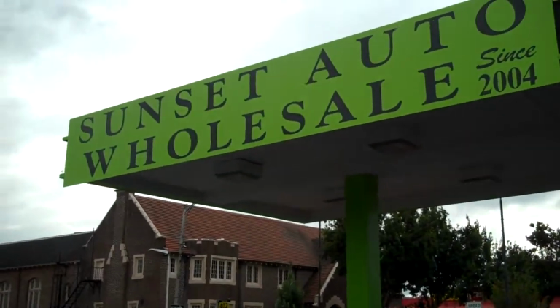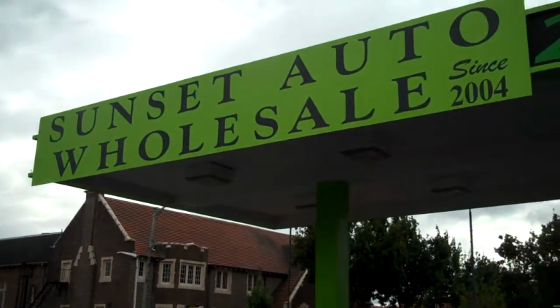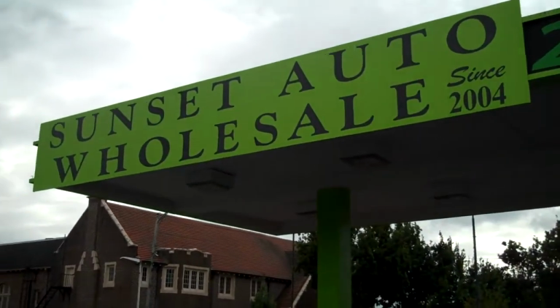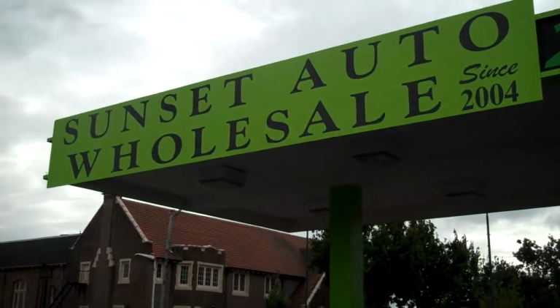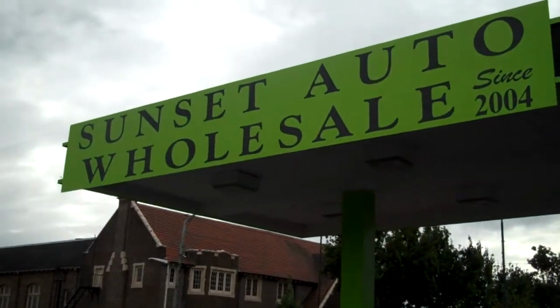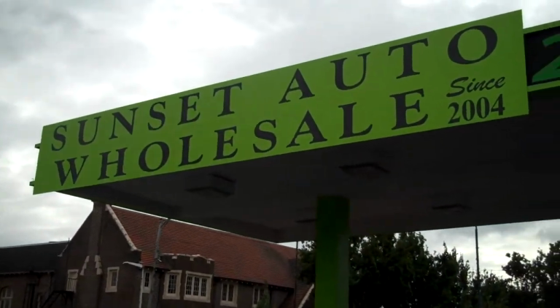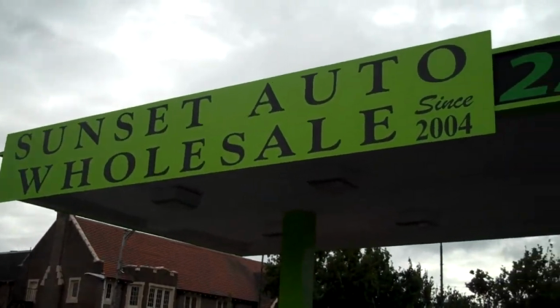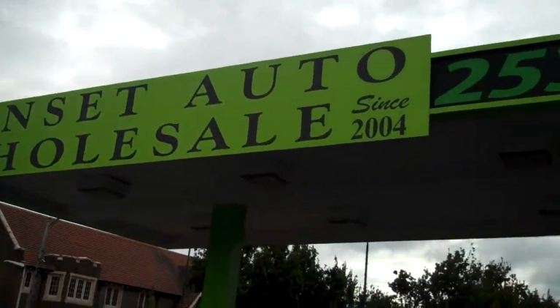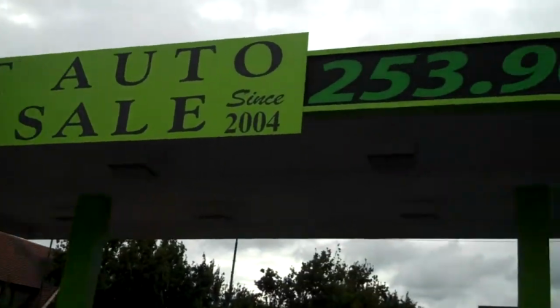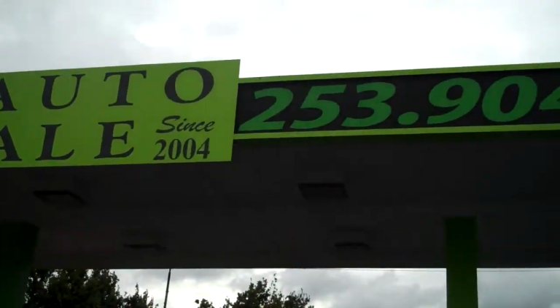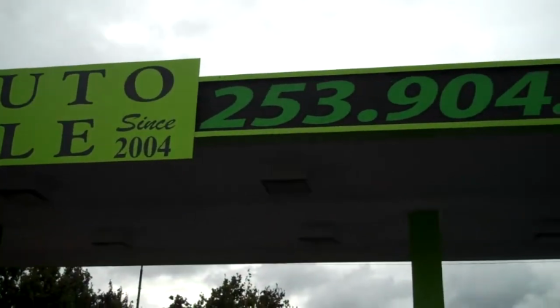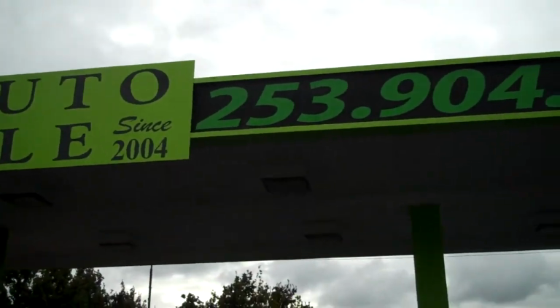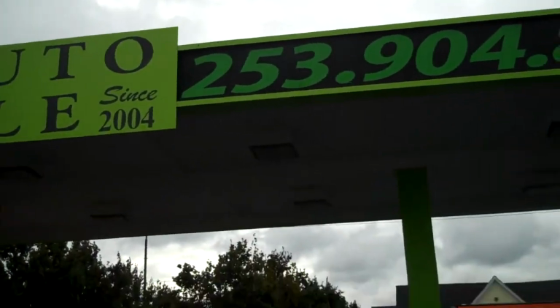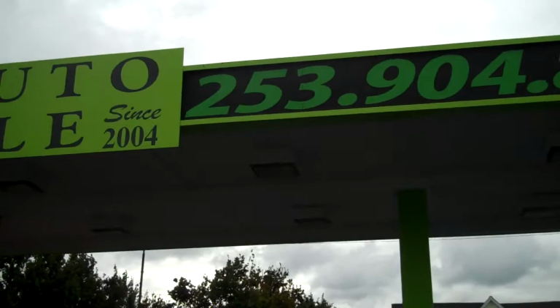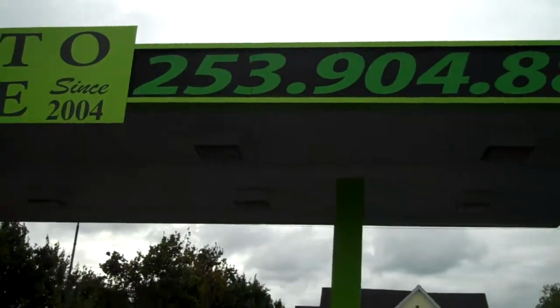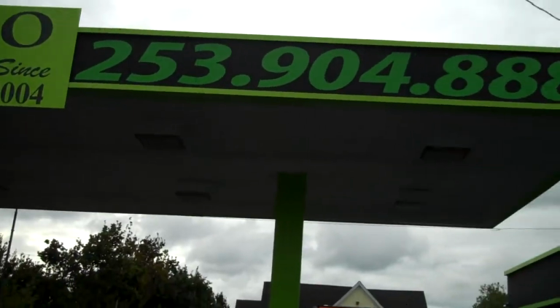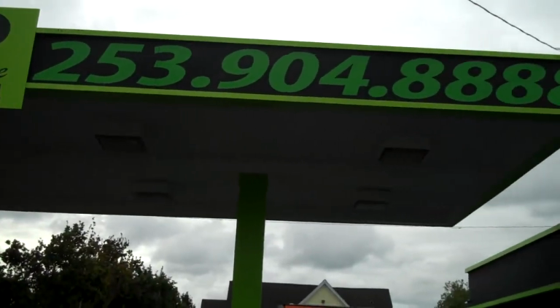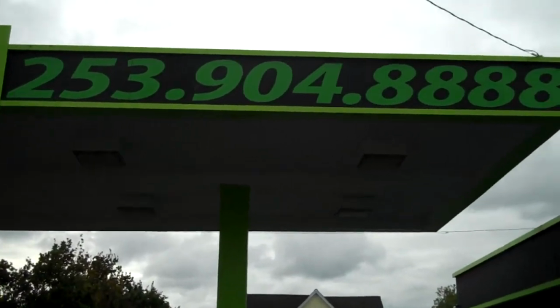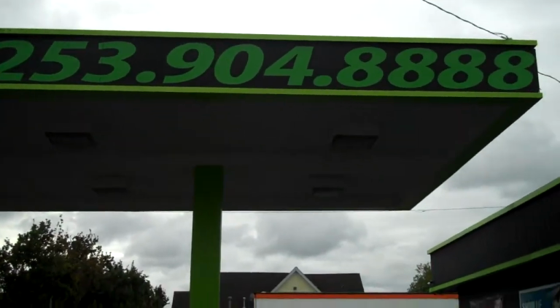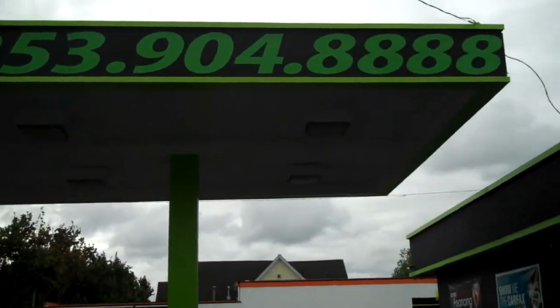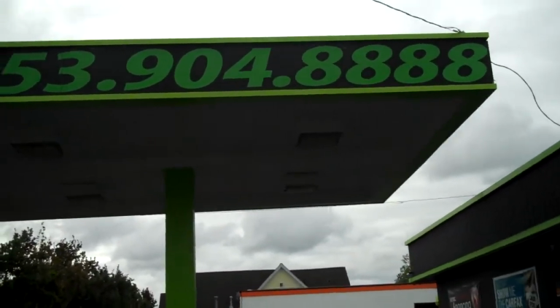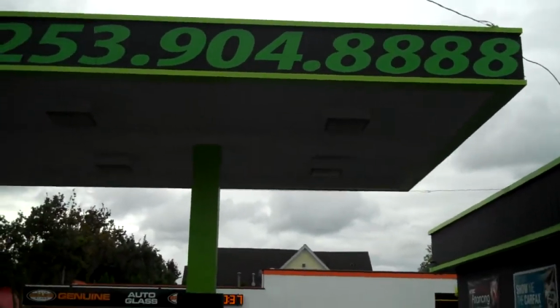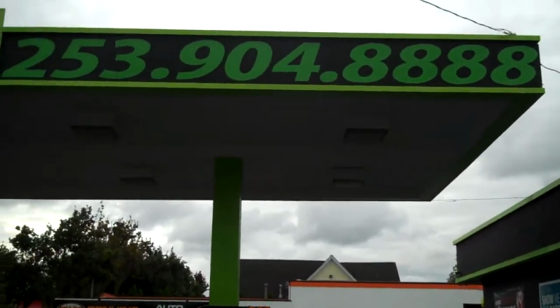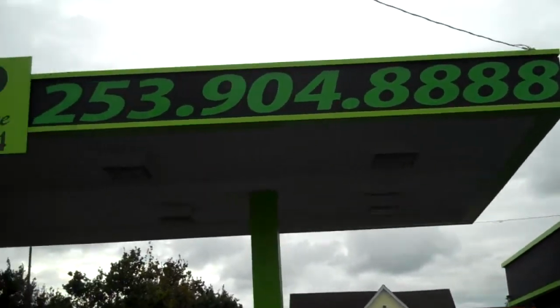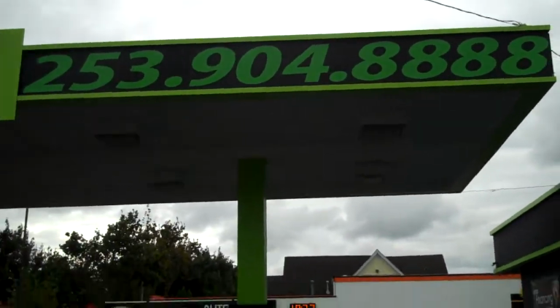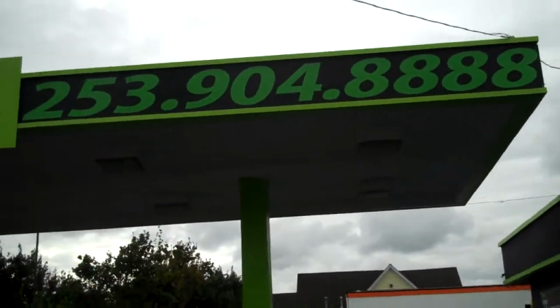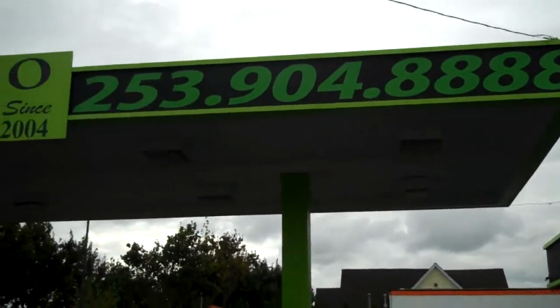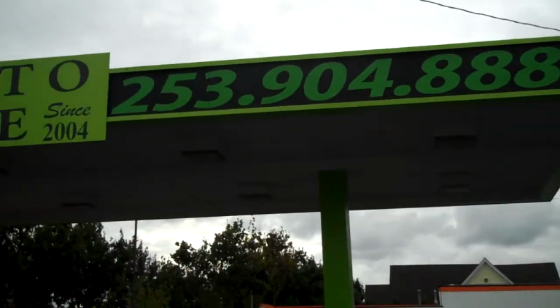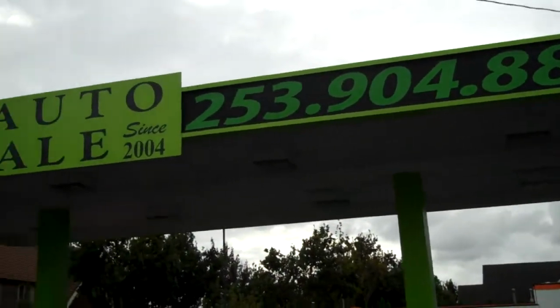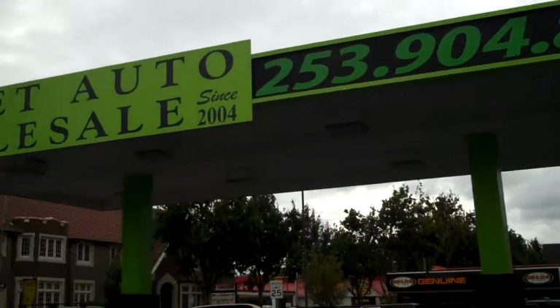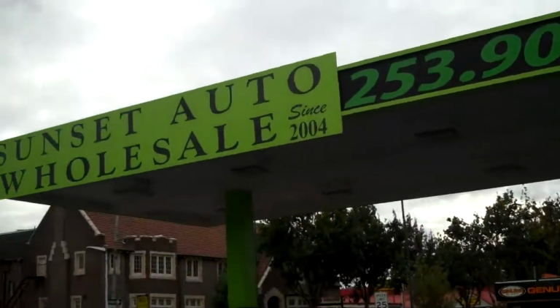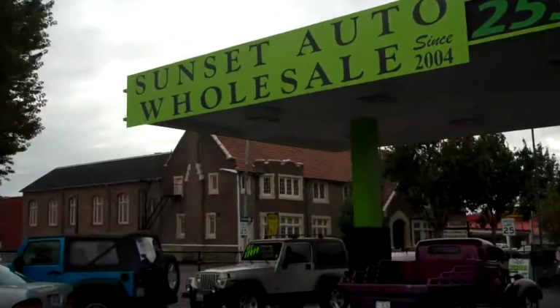Hey, I'm Josh. Welcome to Sunset Auto Wholesale. You can reach us at 253-904-8888, or you can go online to sunsetautowholesale.com.